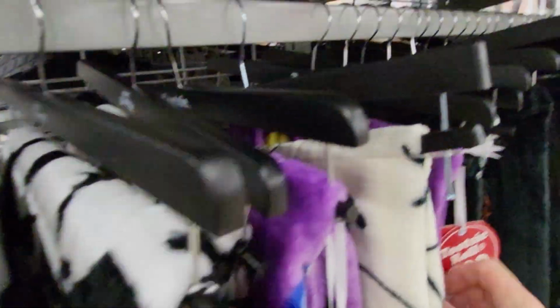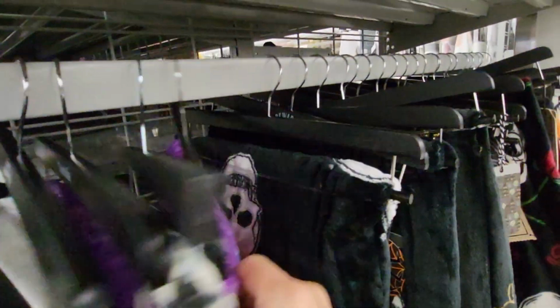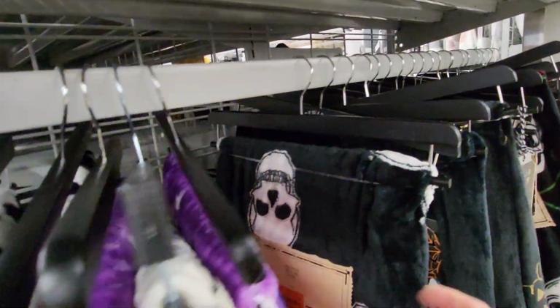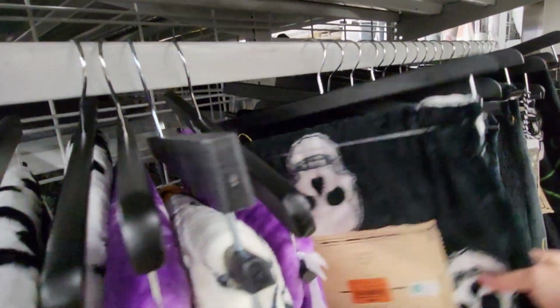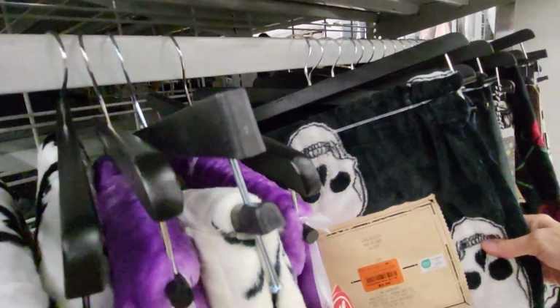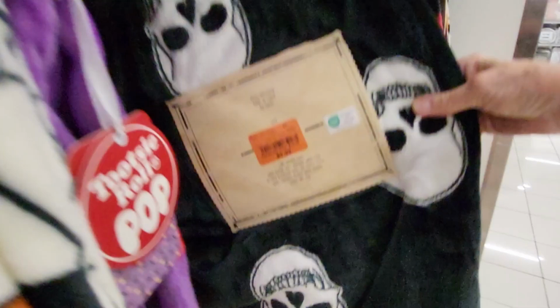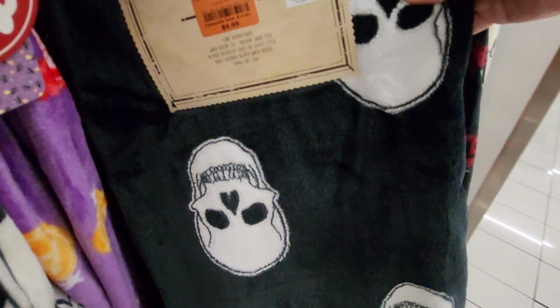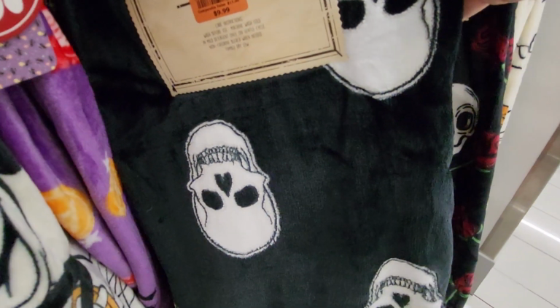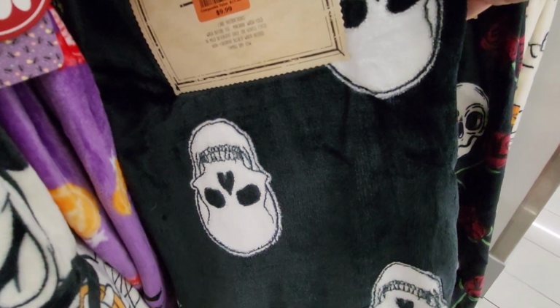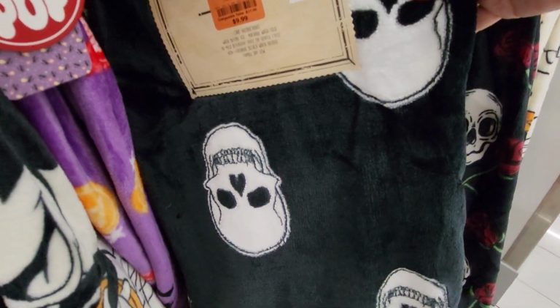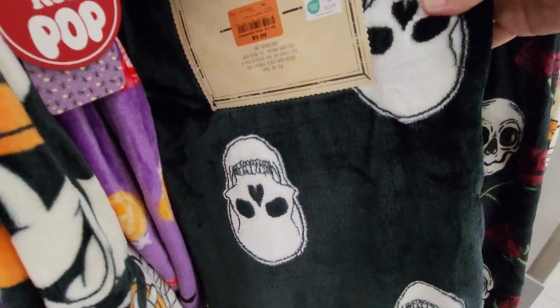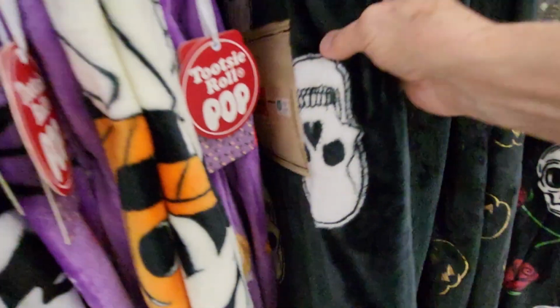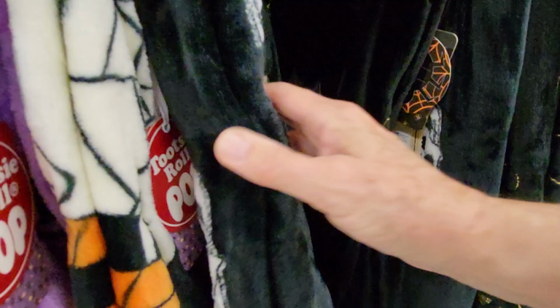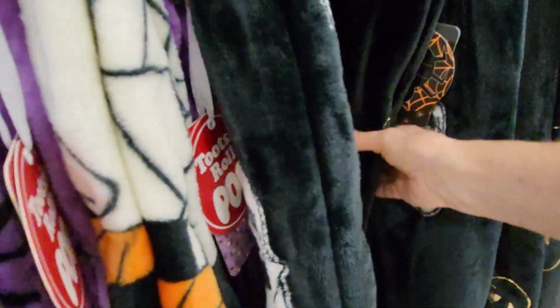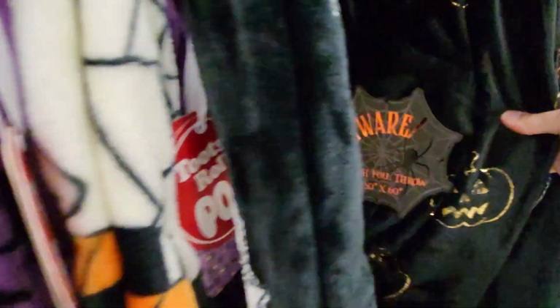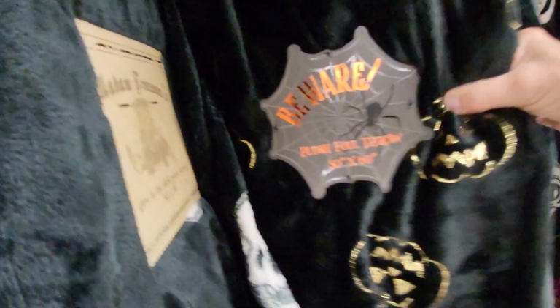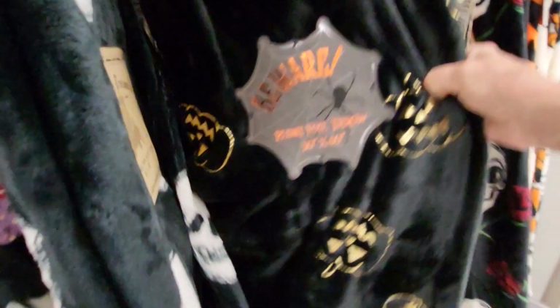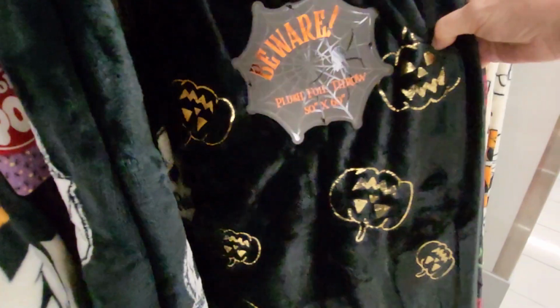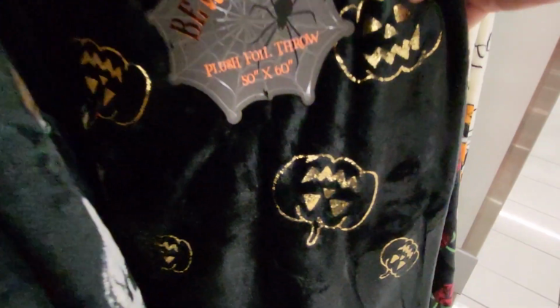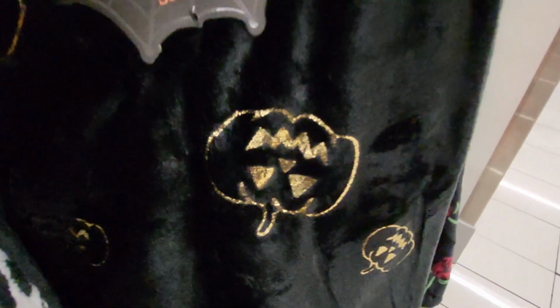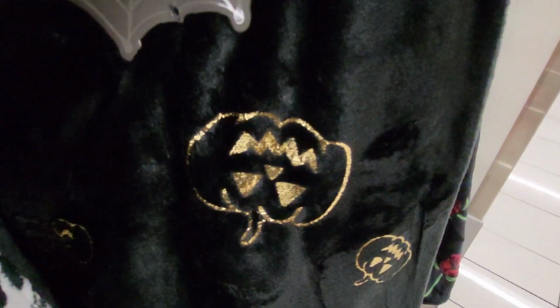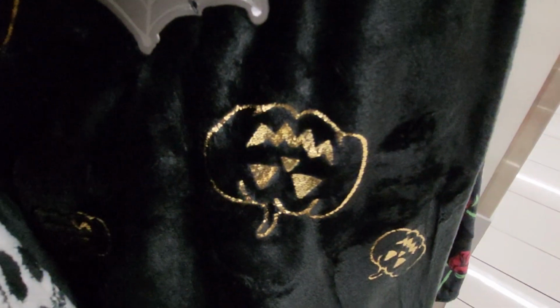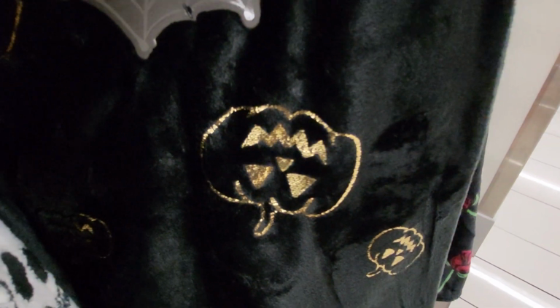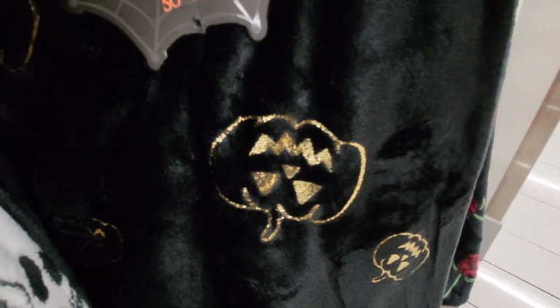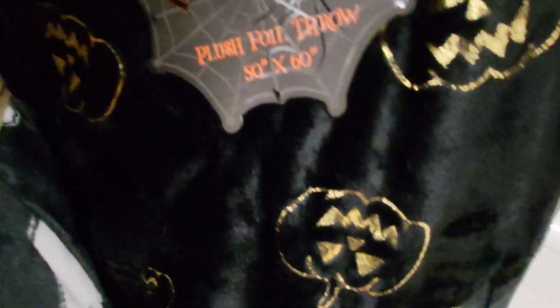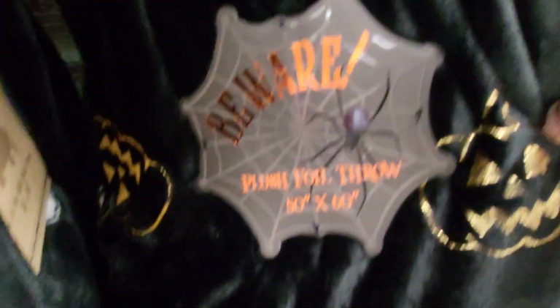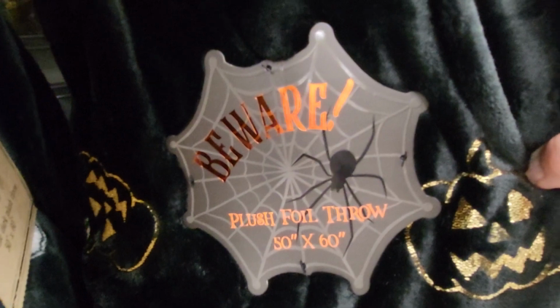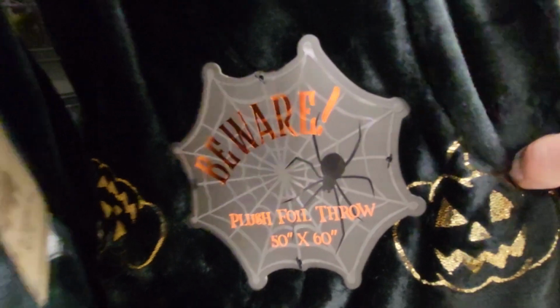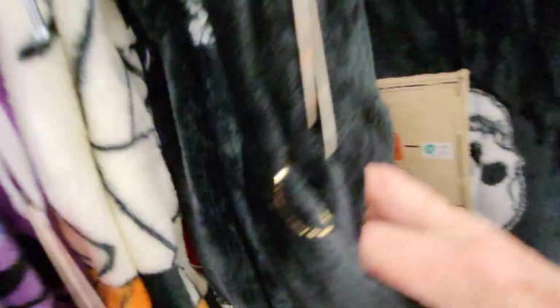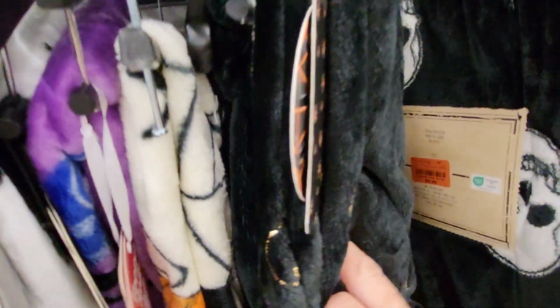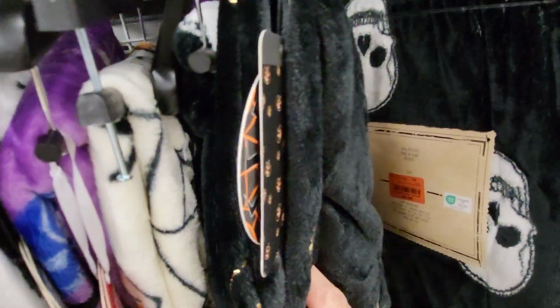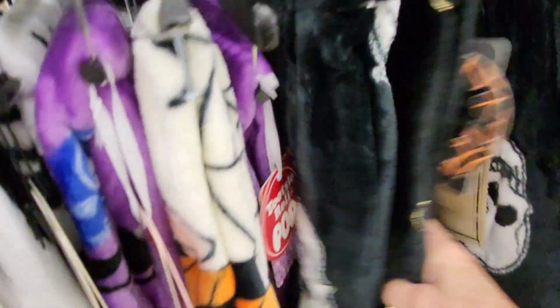Let's see what else they have. They have one with skulls on it for $9.99. And here's gold jack-o-lanterns, and this one's $9.99.